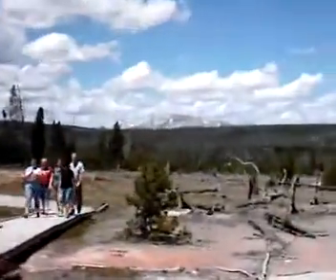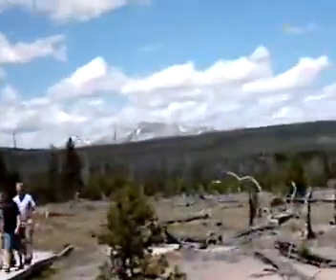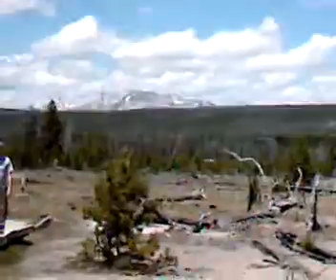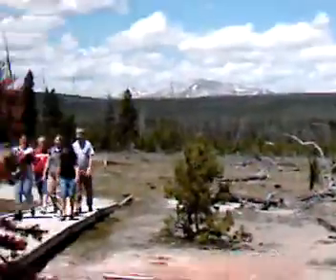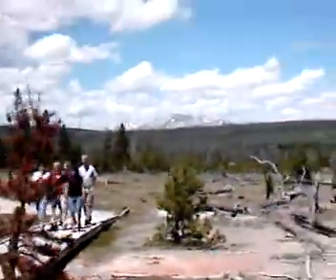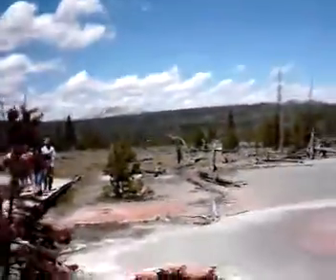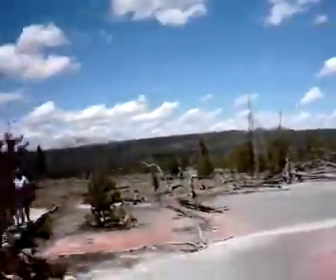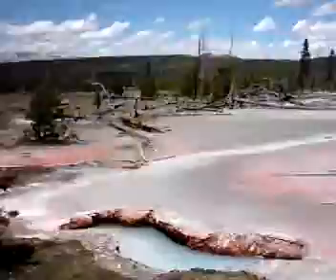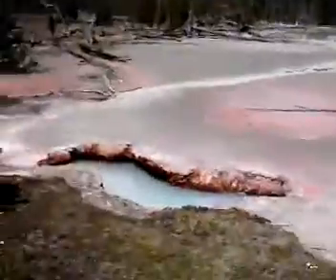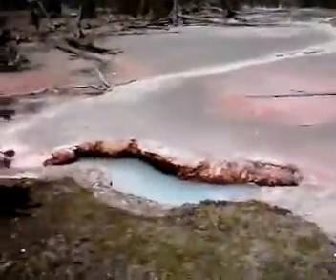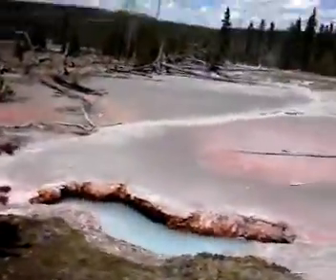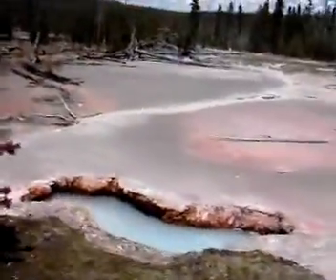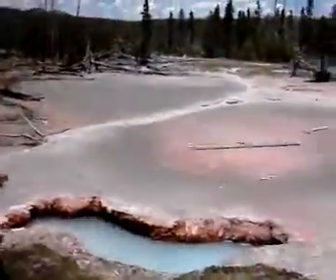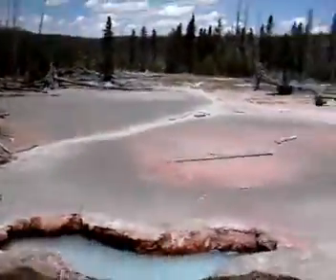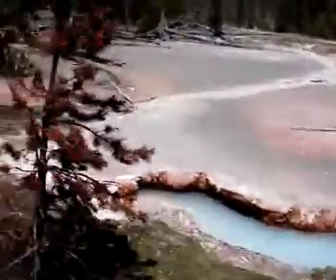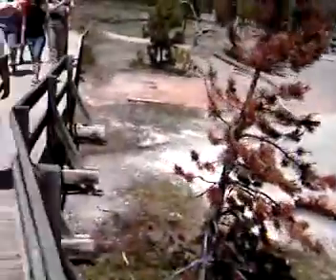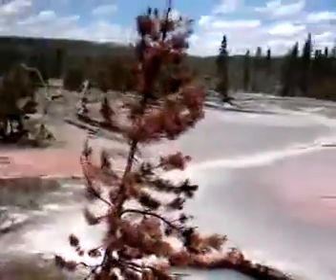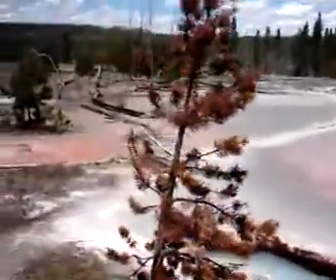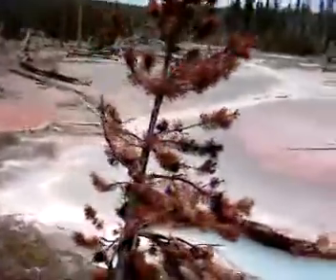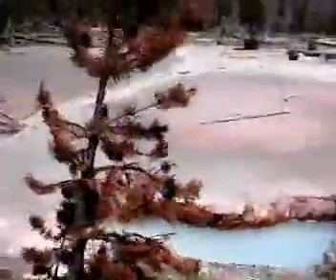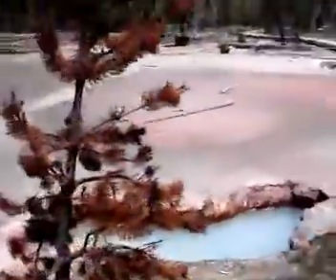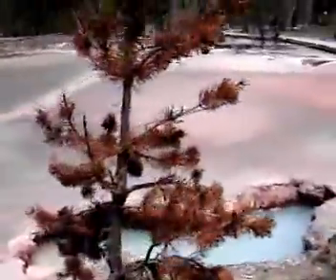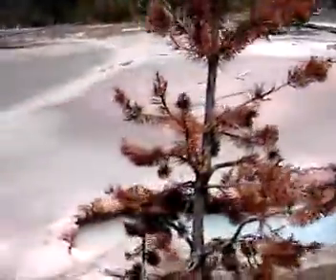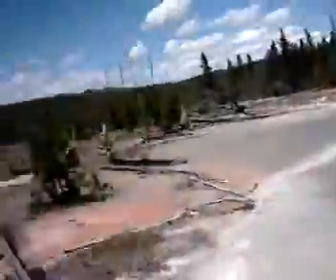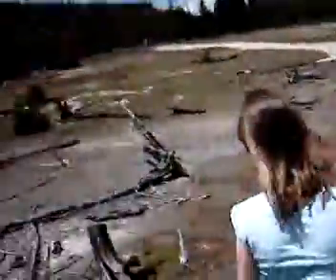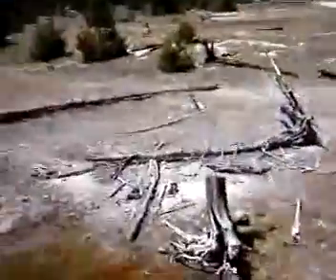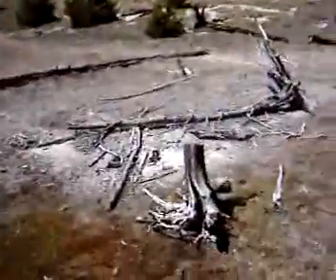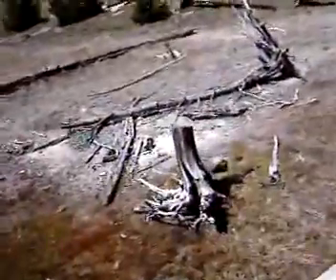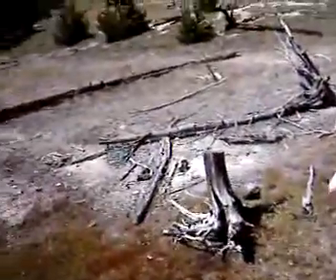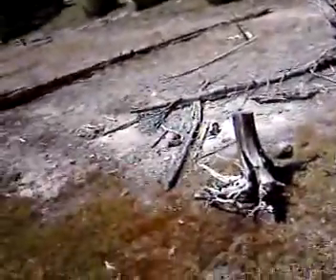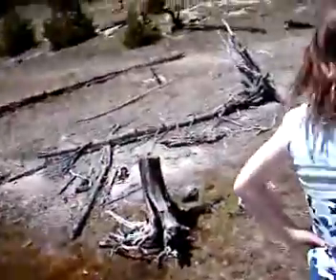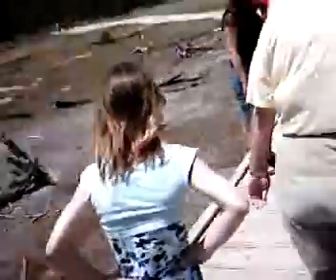There are mountains, if you can see them. A lot of trees, but they're dead, for some reason.